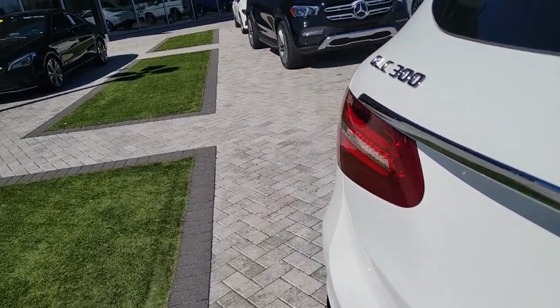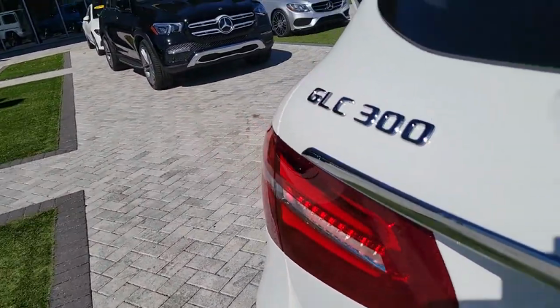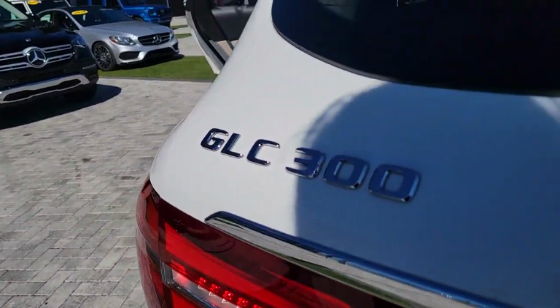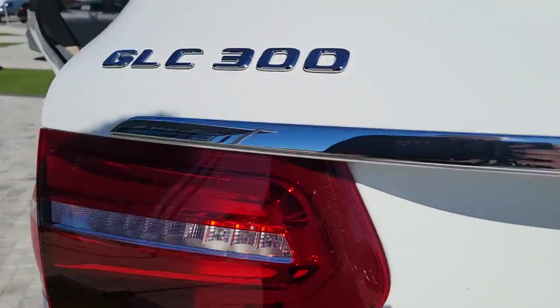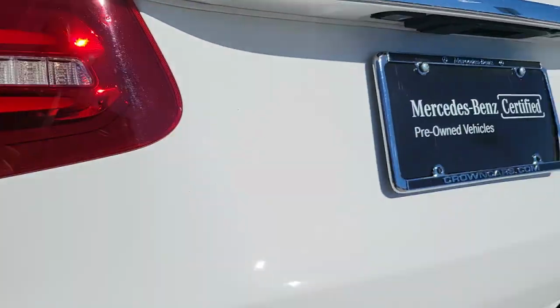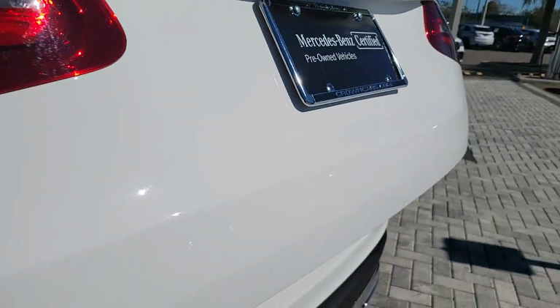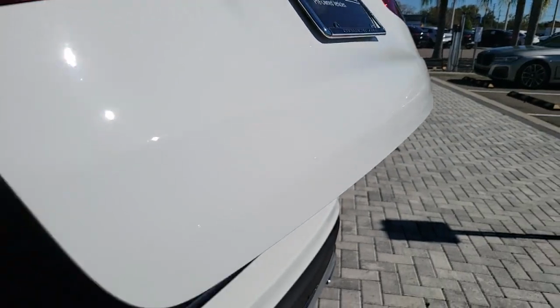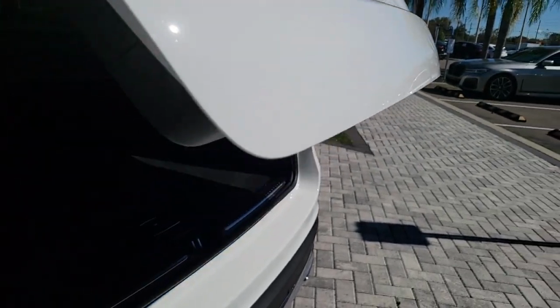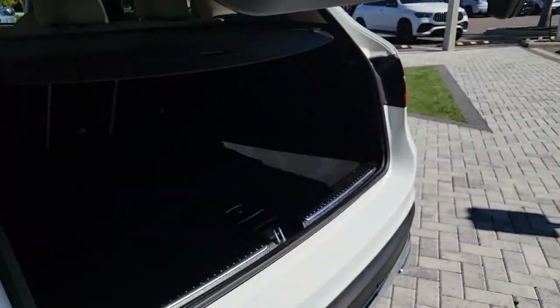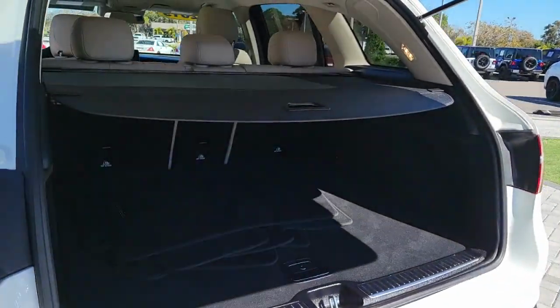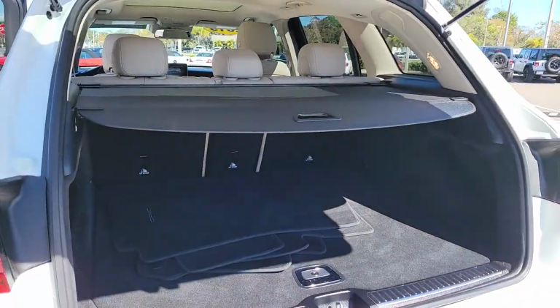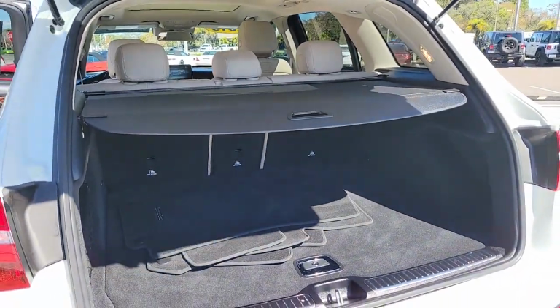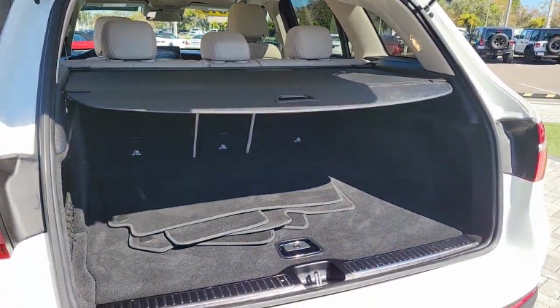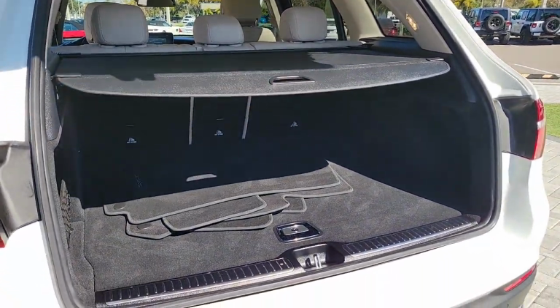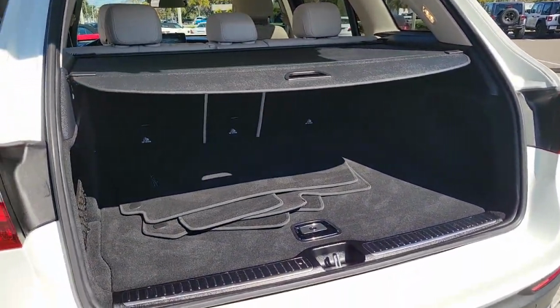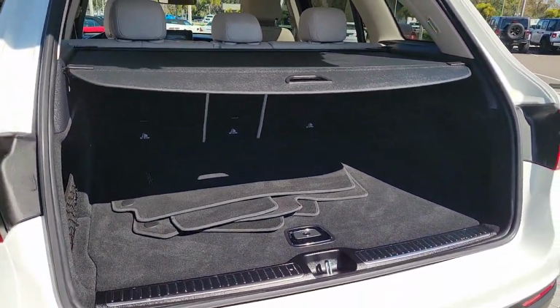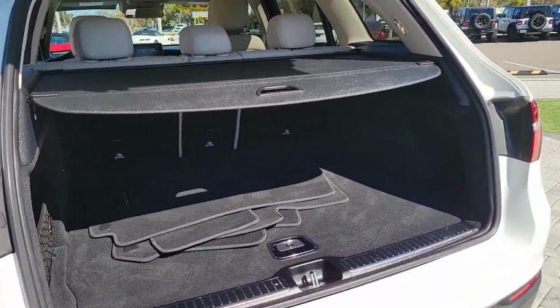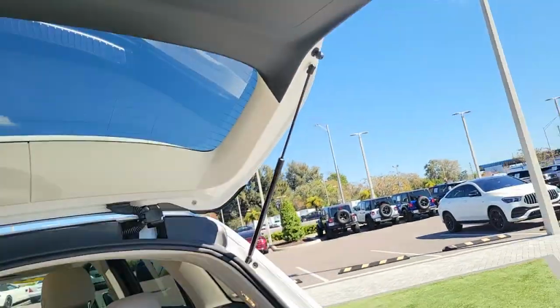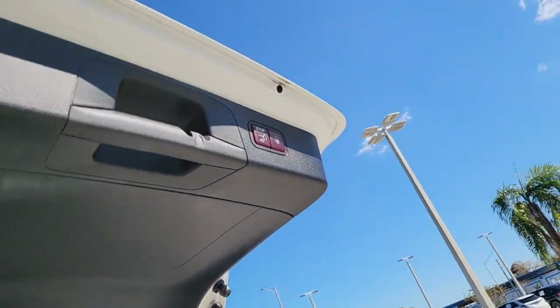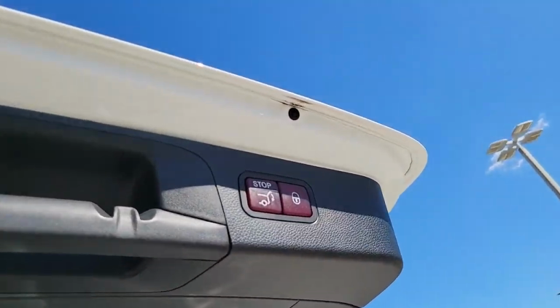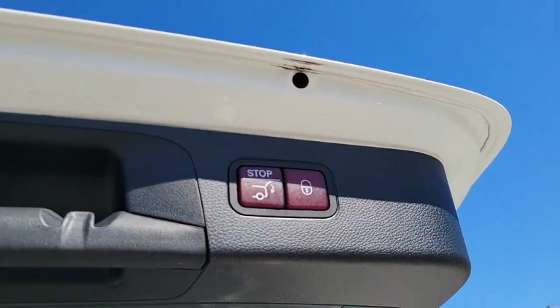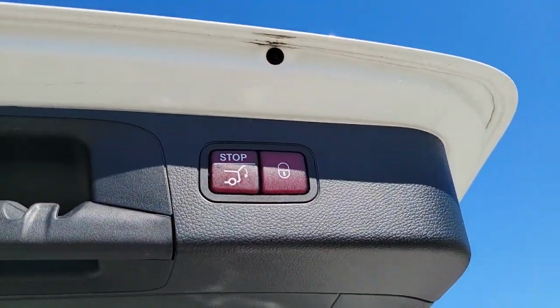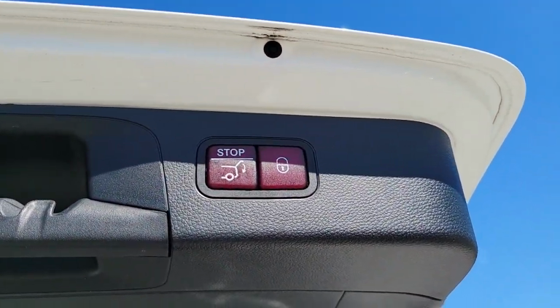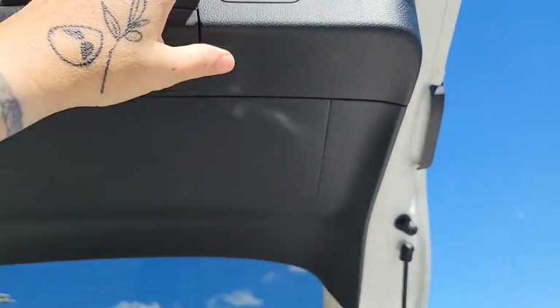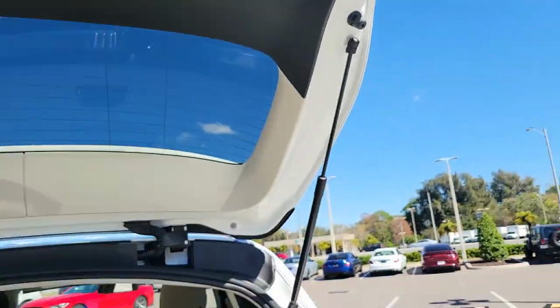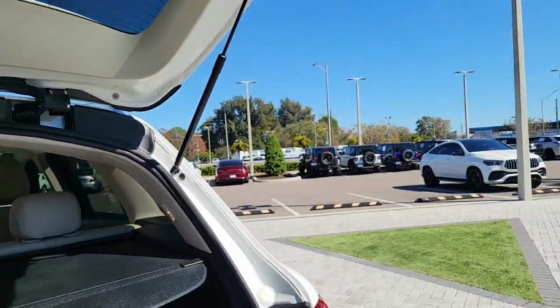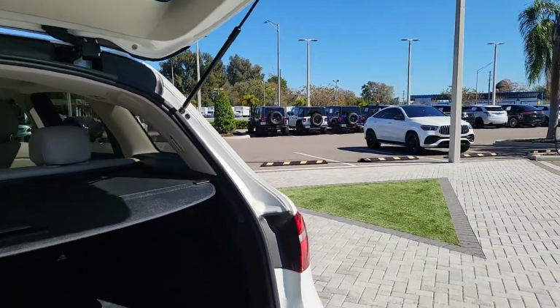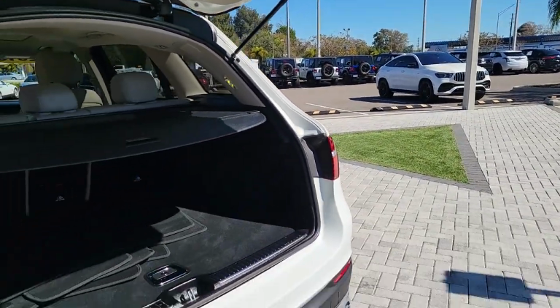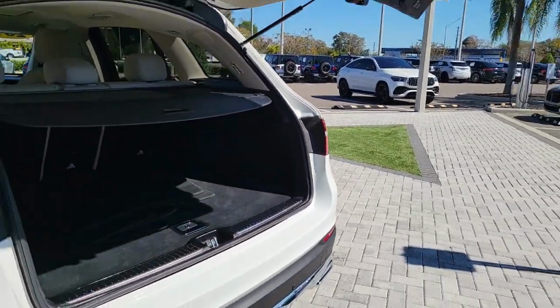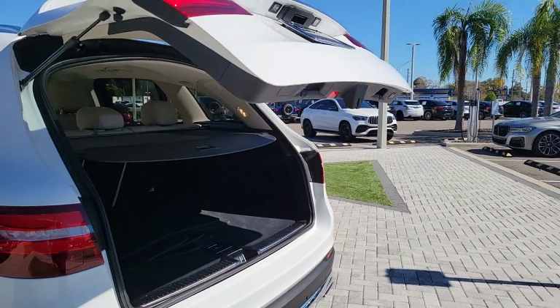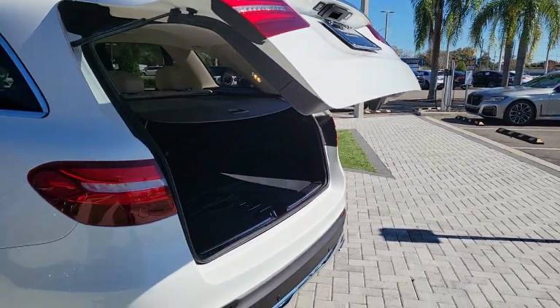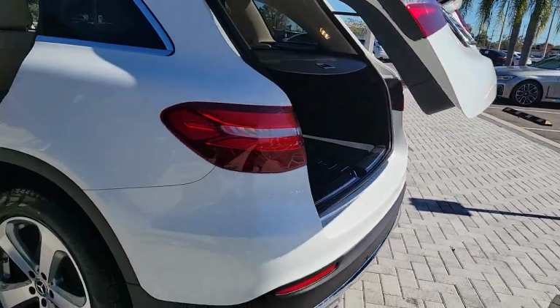This sleek, spacious SUV delivers fine materials and craftsmanship, assertive performance, exceptional comfort, and ingenious versatility to make every excursion a delight. These are just some of the great options this vehicle comes with.